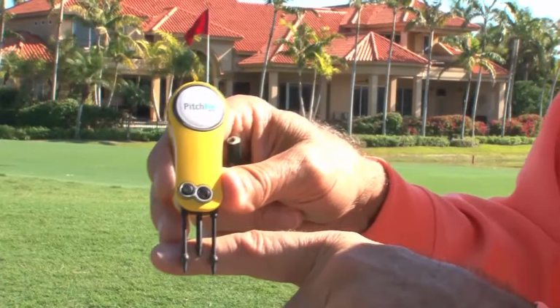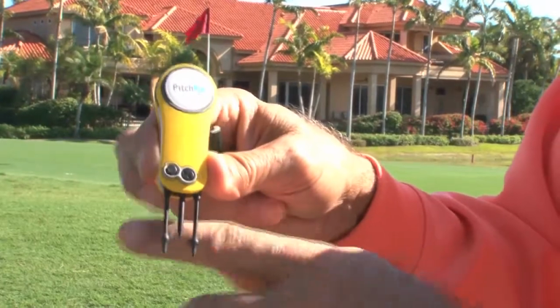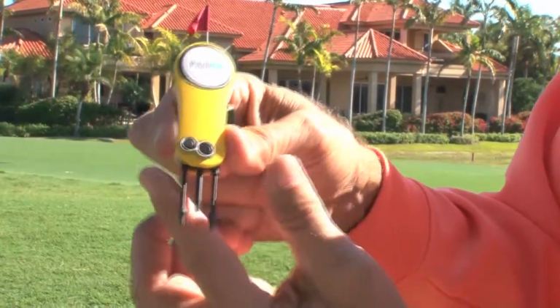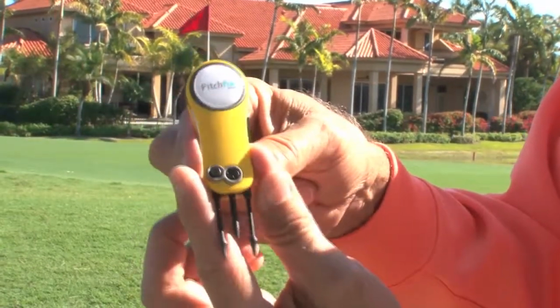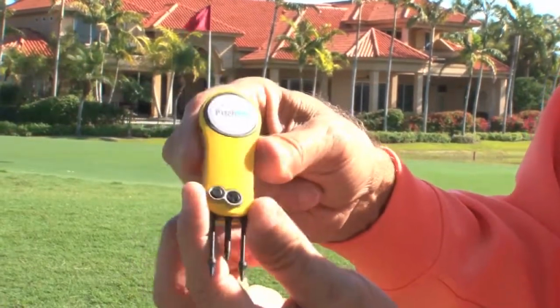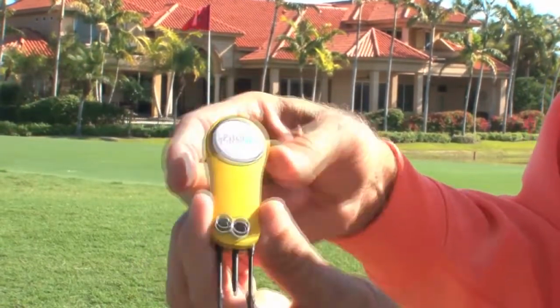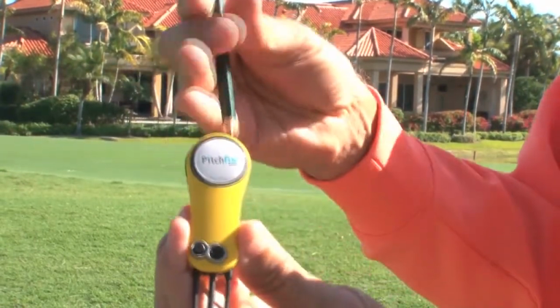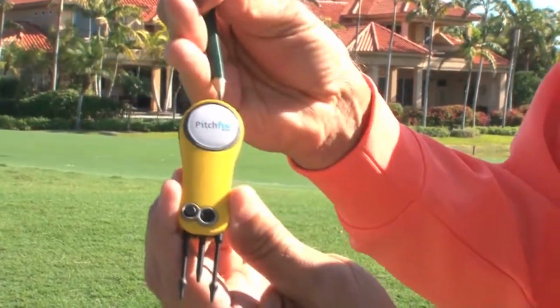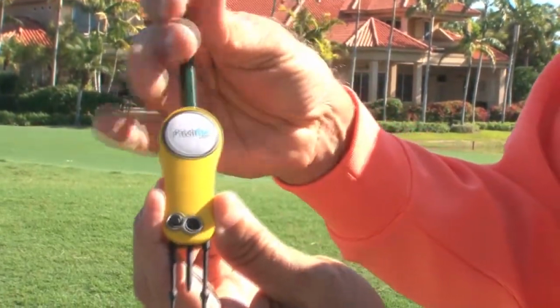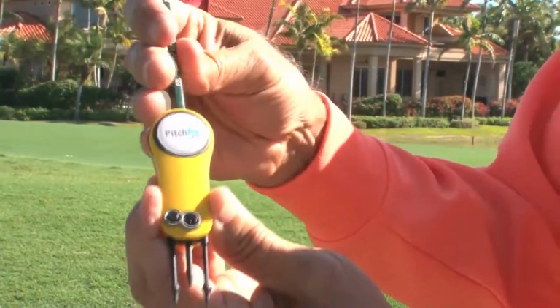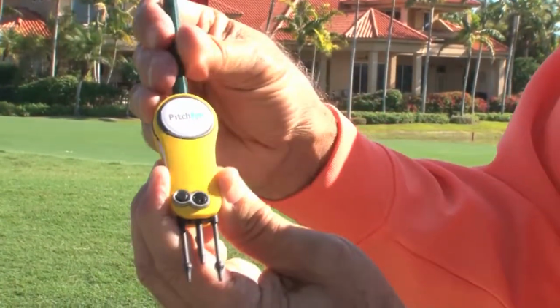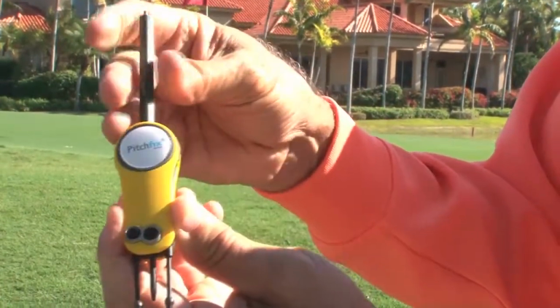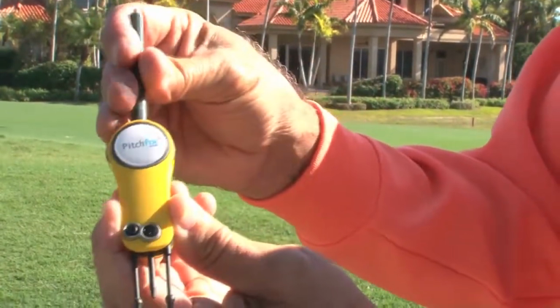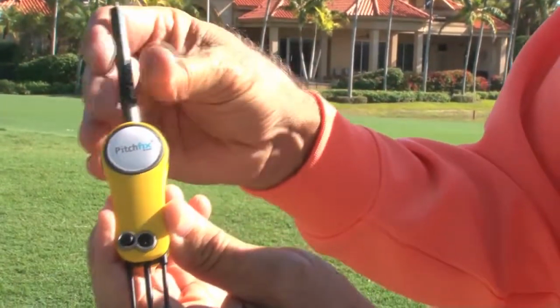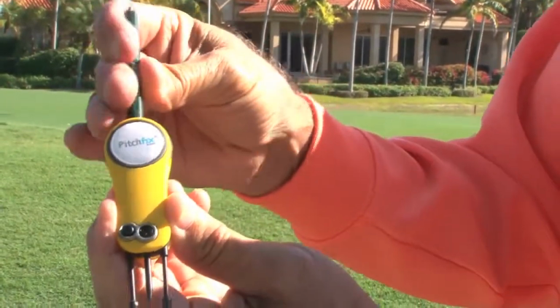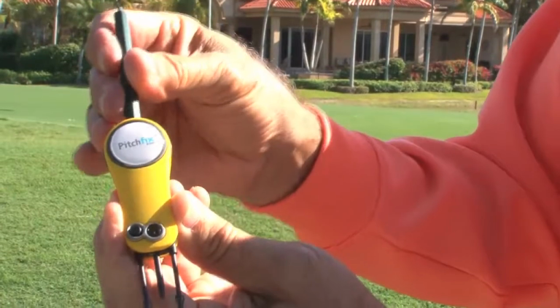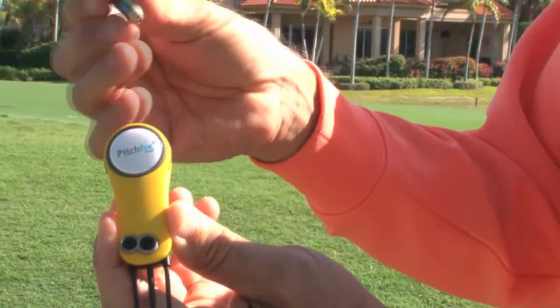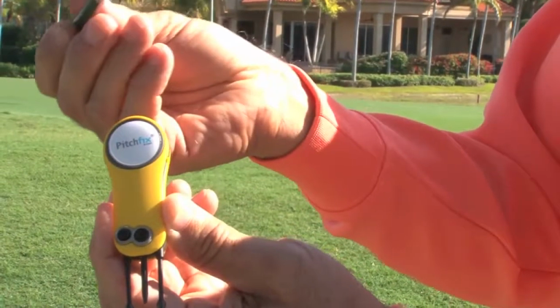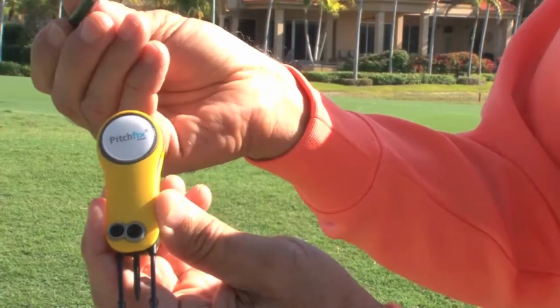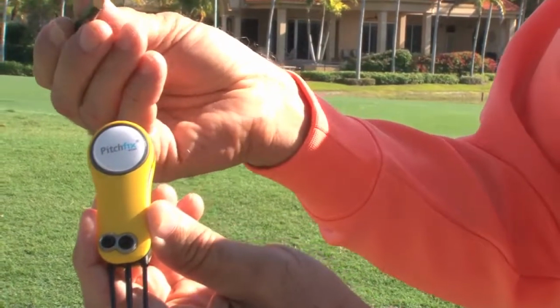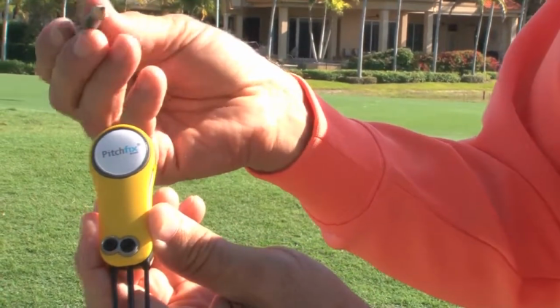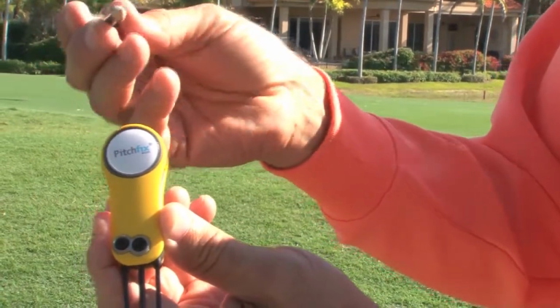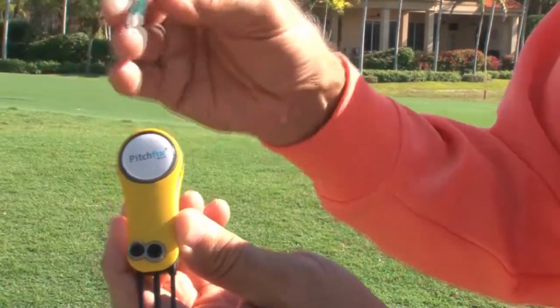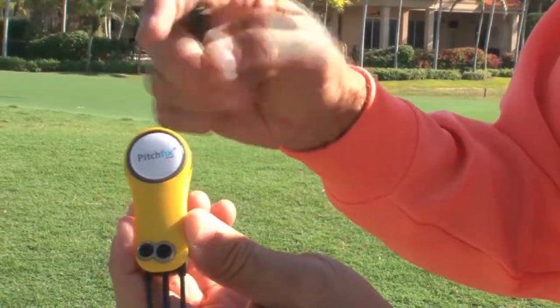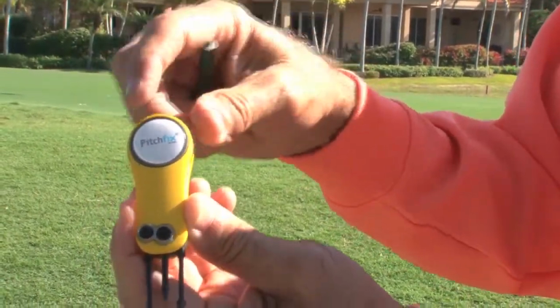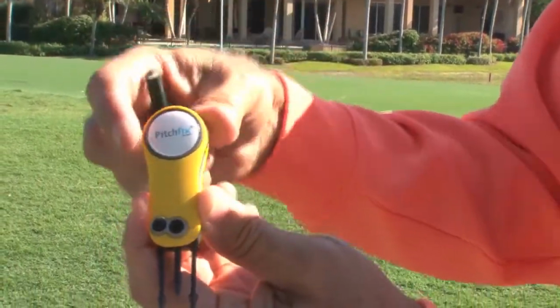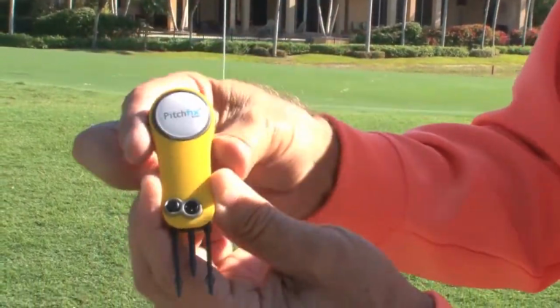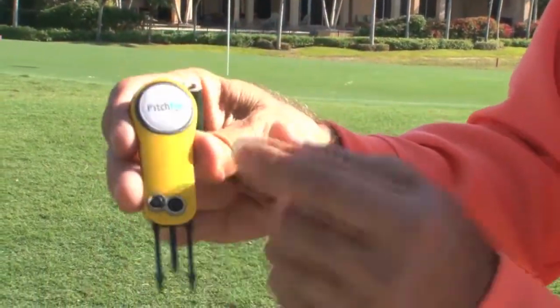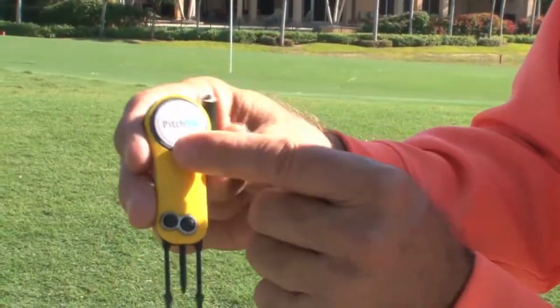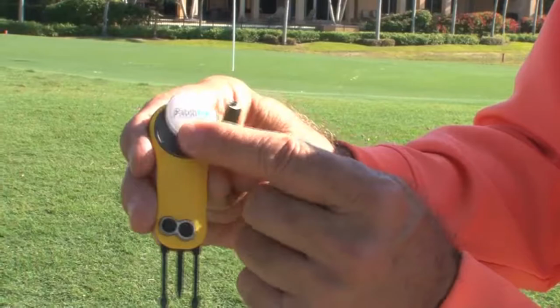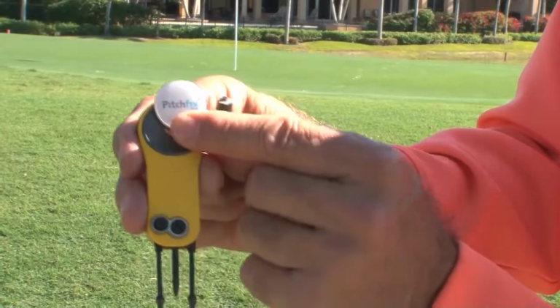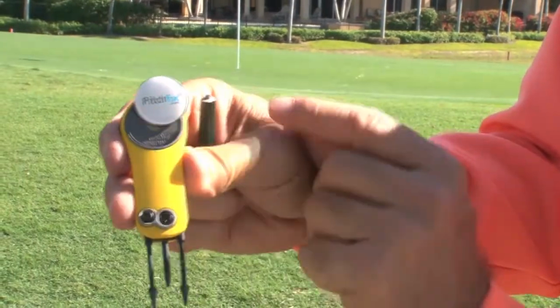What's also nice is you've got a pencil sharpener — it gives a beautiful pencil sharpening — as well as a ball marker.